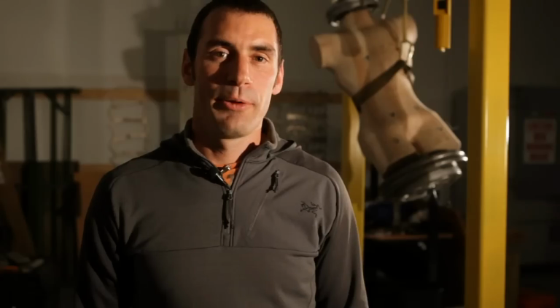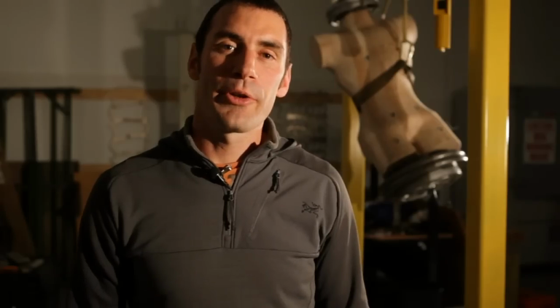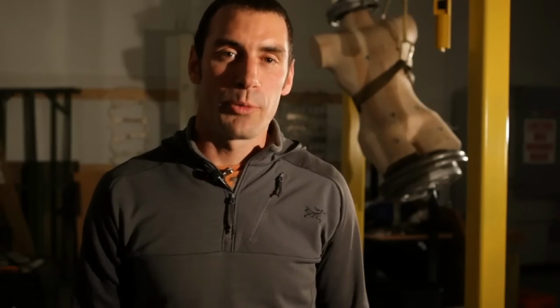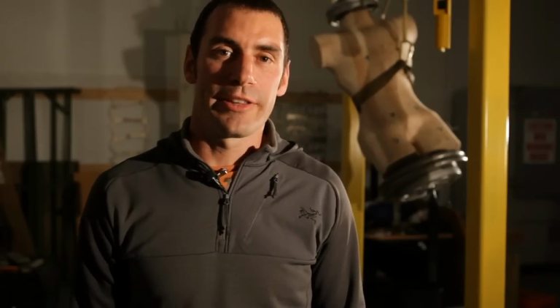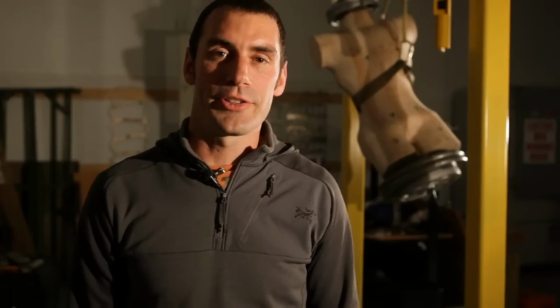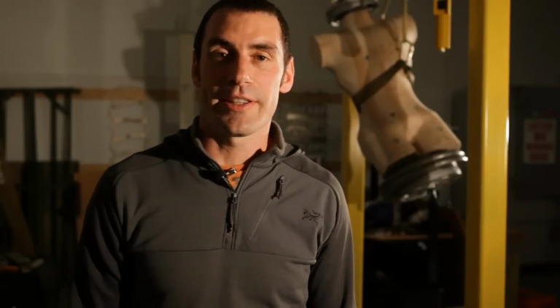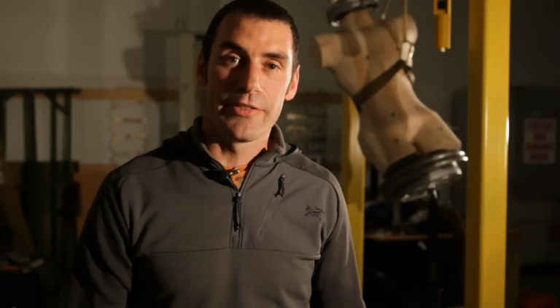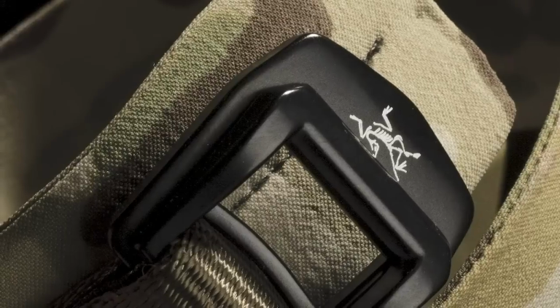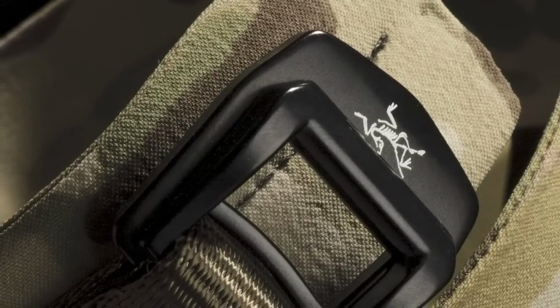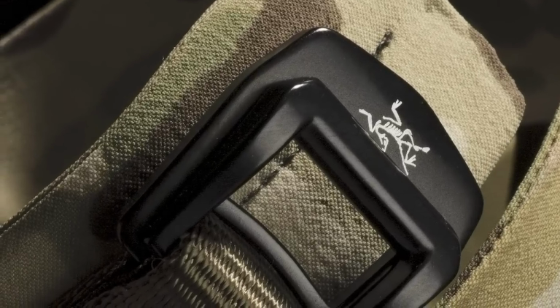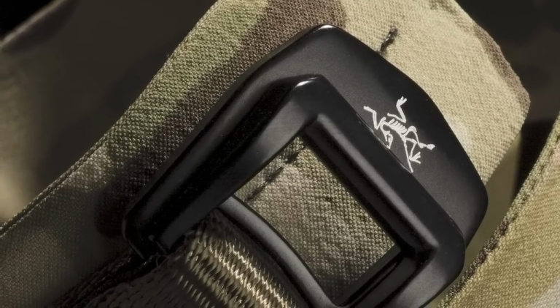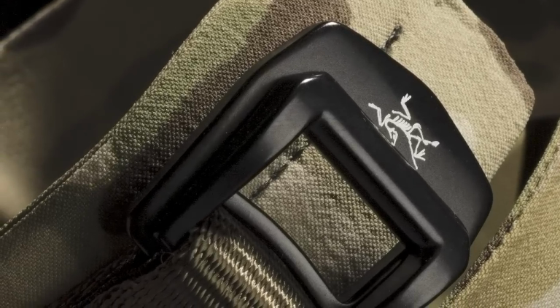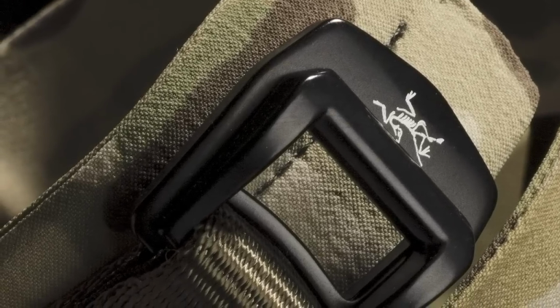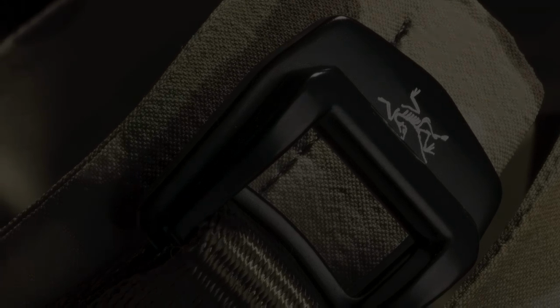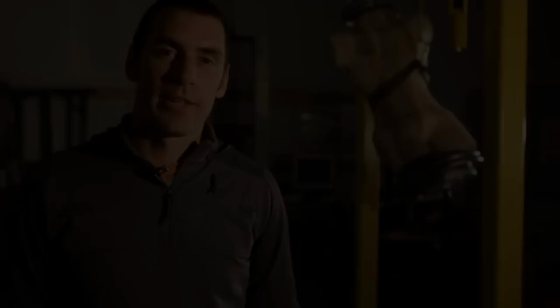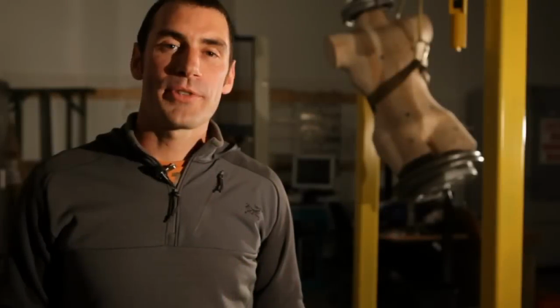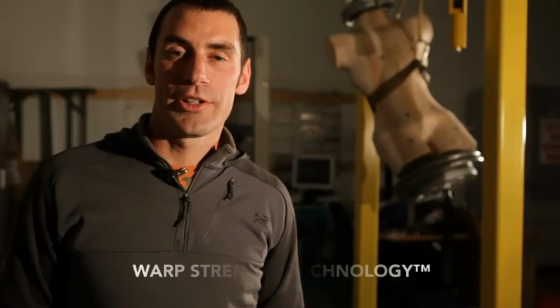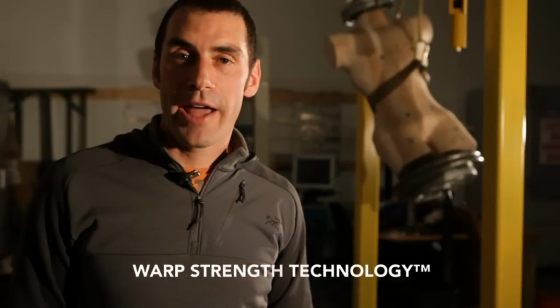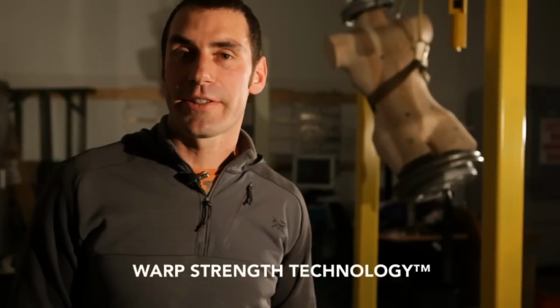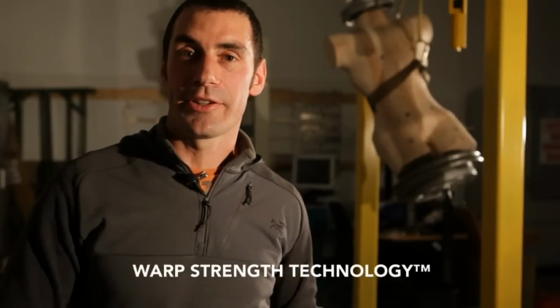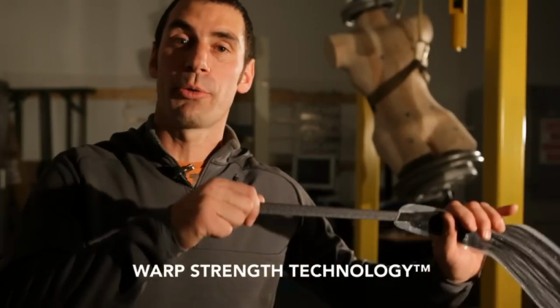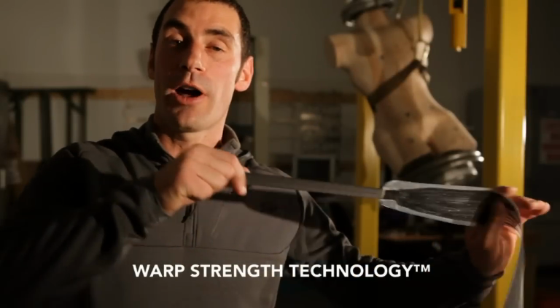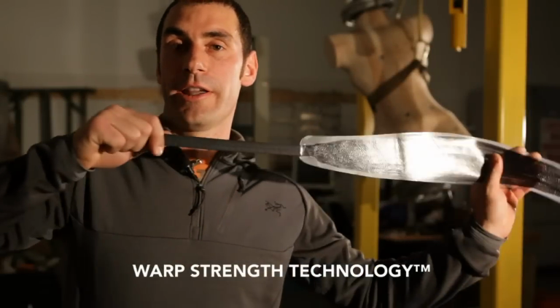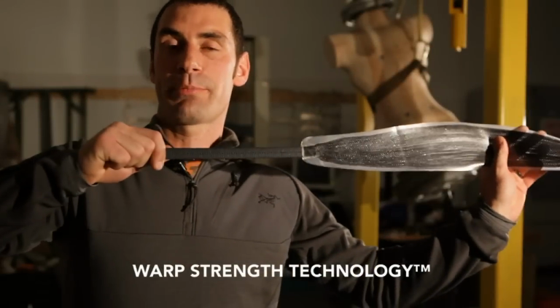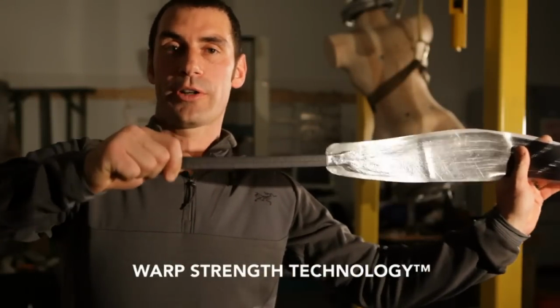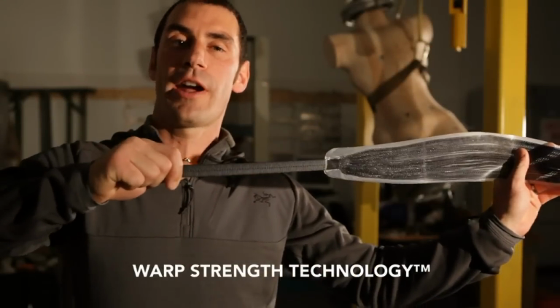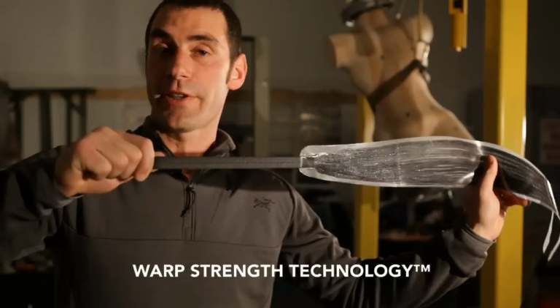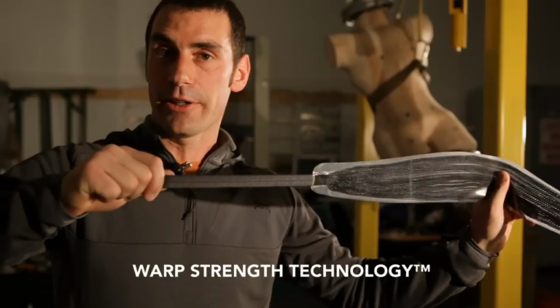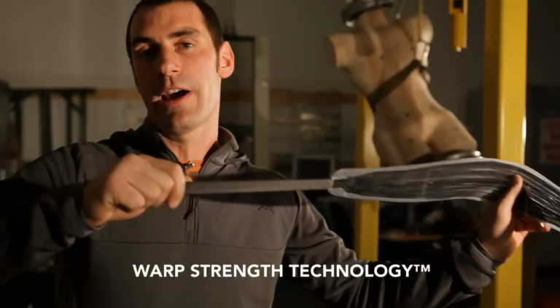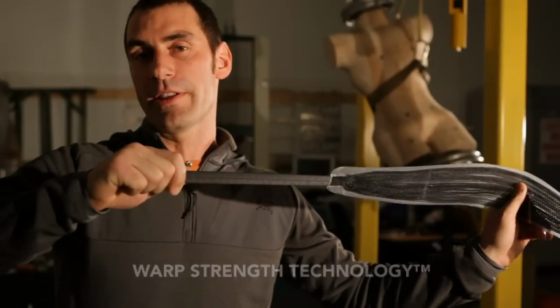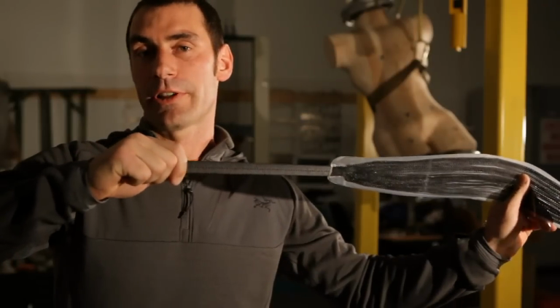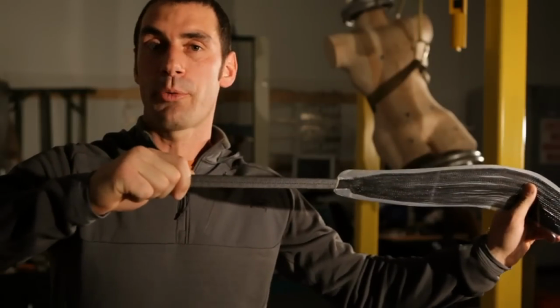We started with our proven Warp Strength technology to make a safety device, then we added some features to make it a practical belt. Warp Strength technology is our patented process of taking structural webbing and modifying it to spread the load across the entire surface area of the belt. That way it remains supple and comfortable to wear.